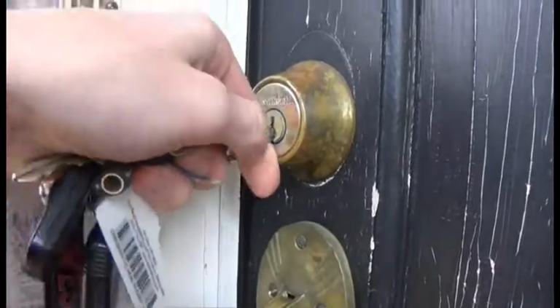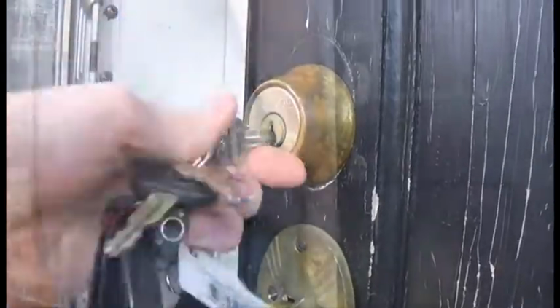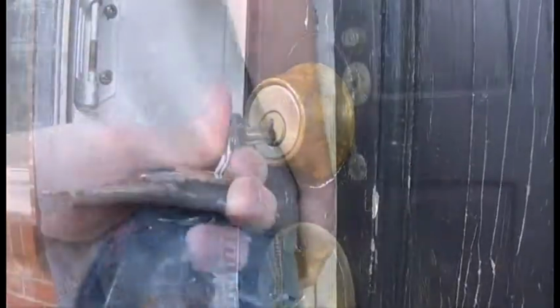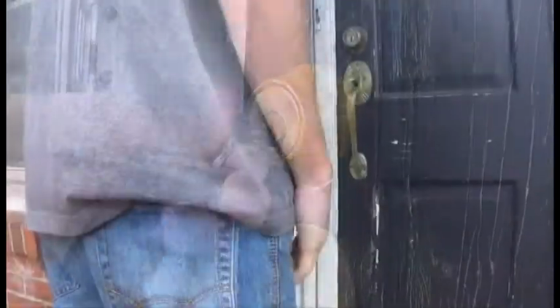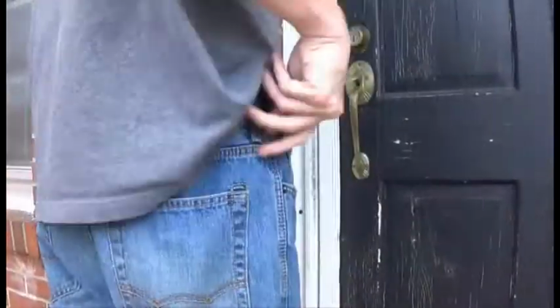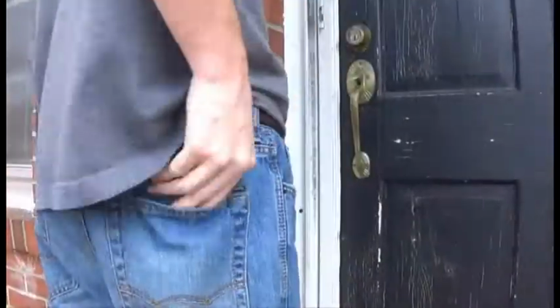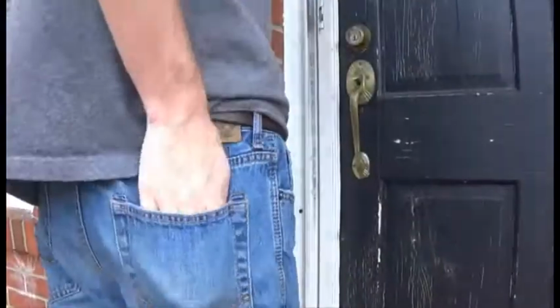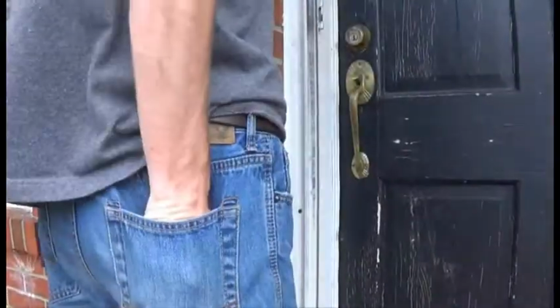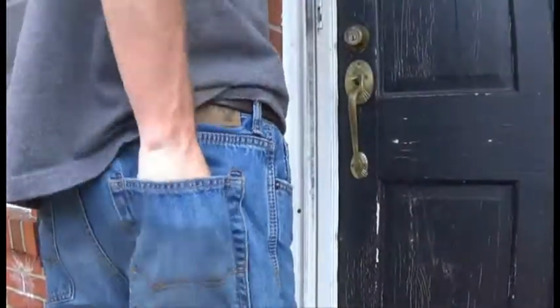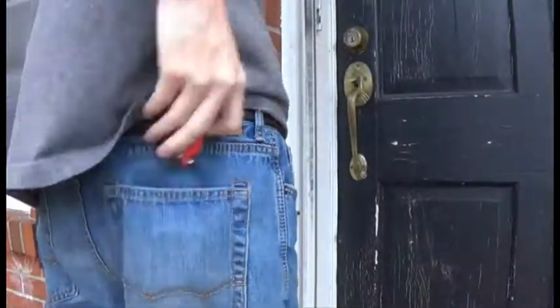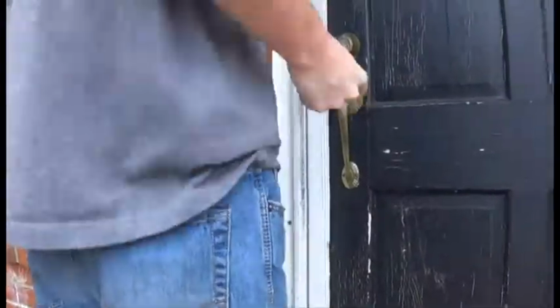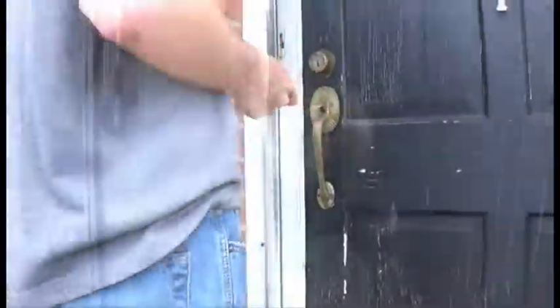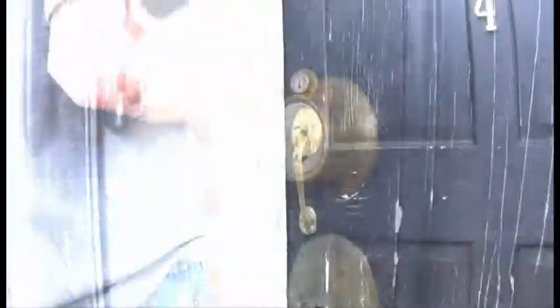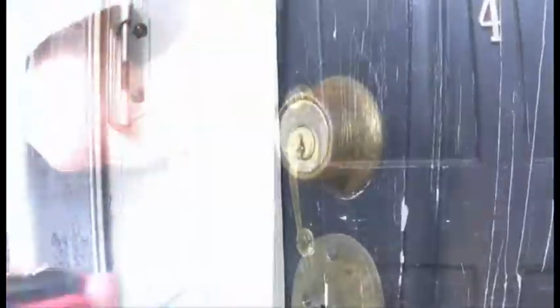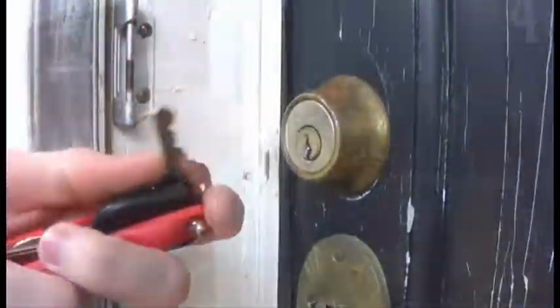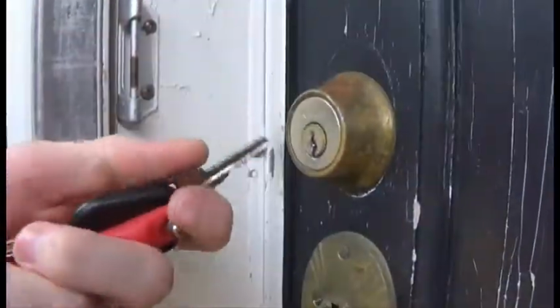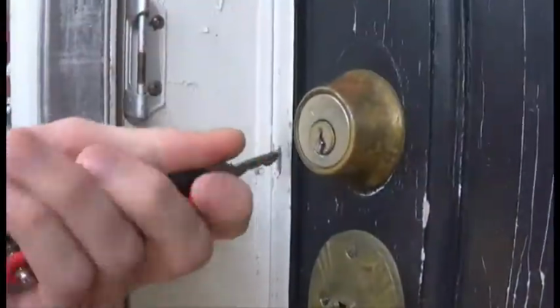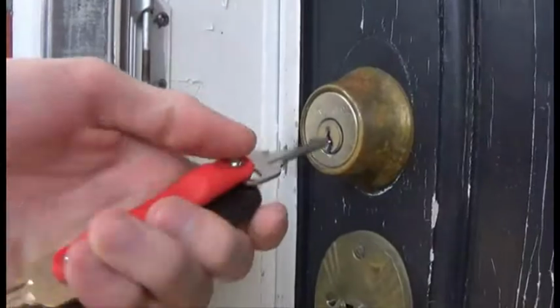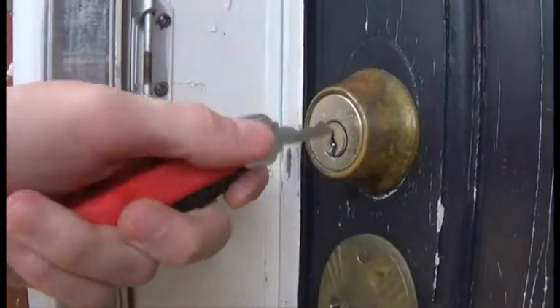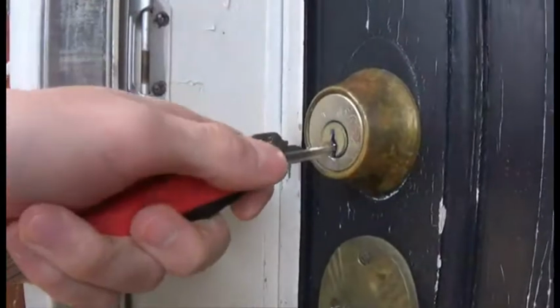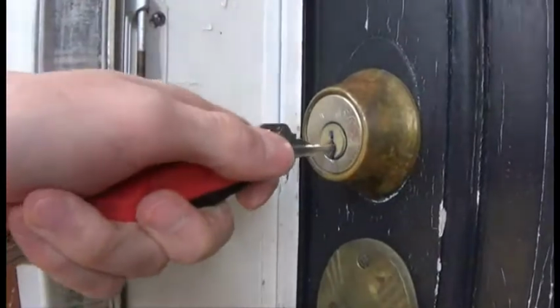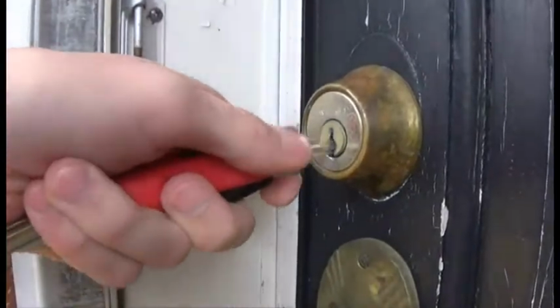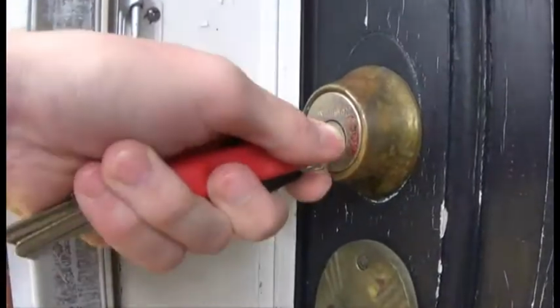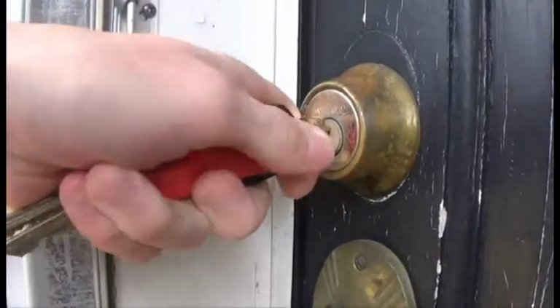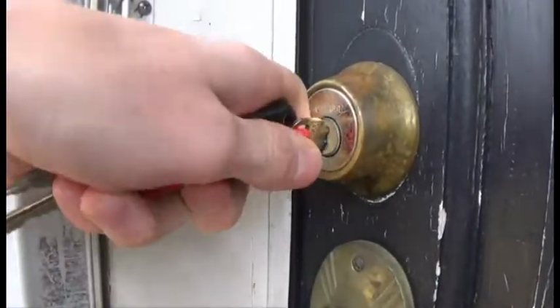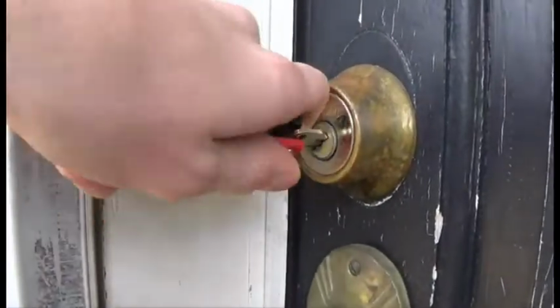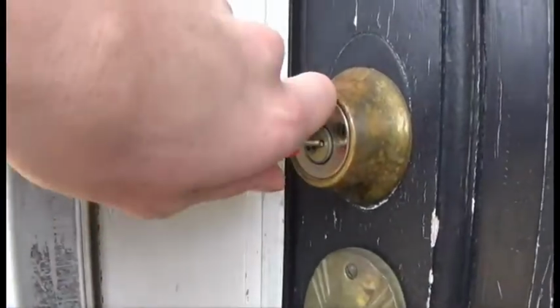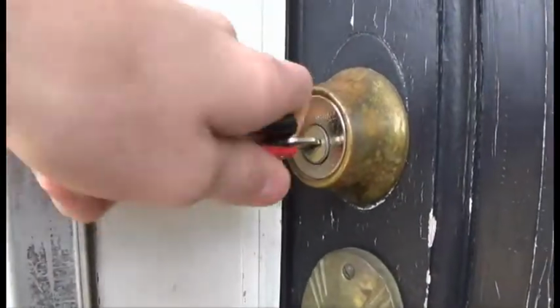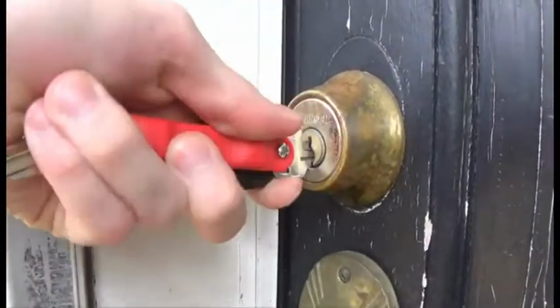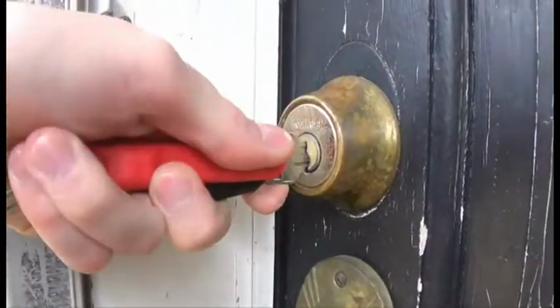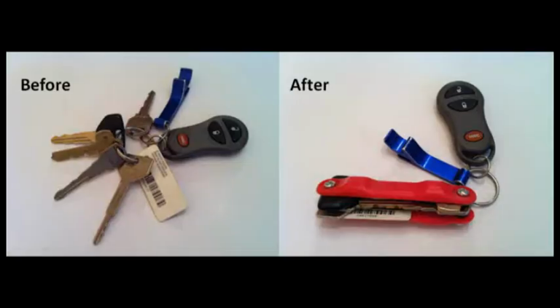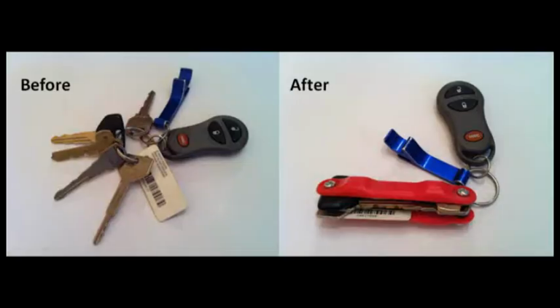The Key Organizer is durable, lightweight, compact, and makes your keys jingle free while being organized and fitting comfortably in your pocket and hand.